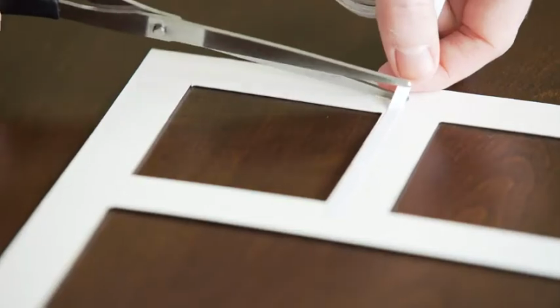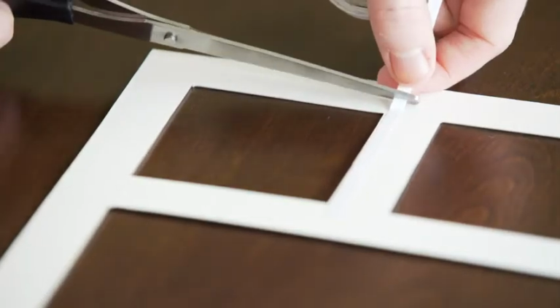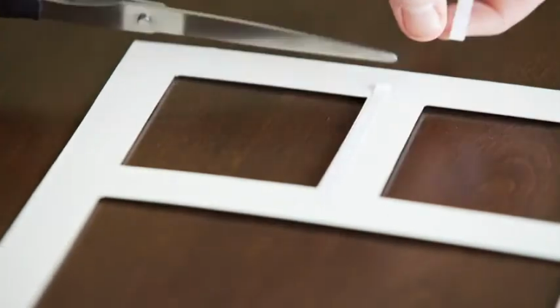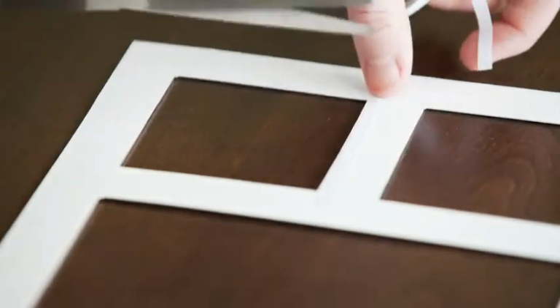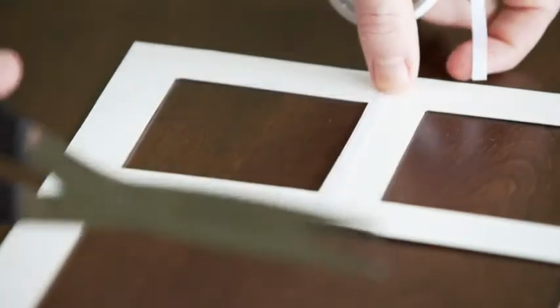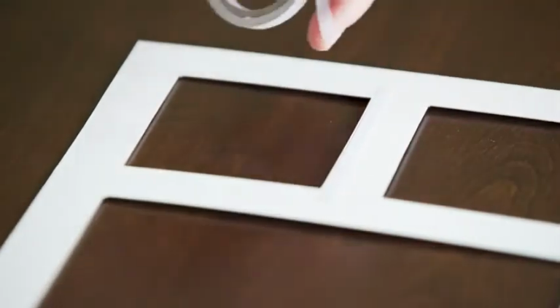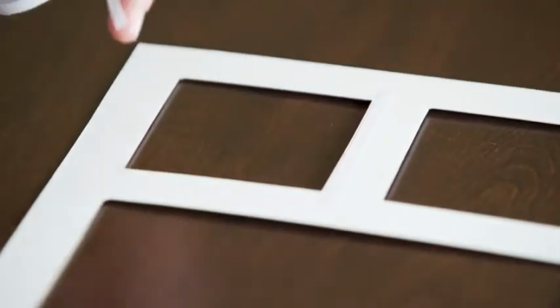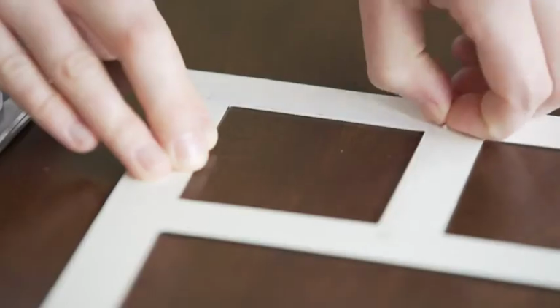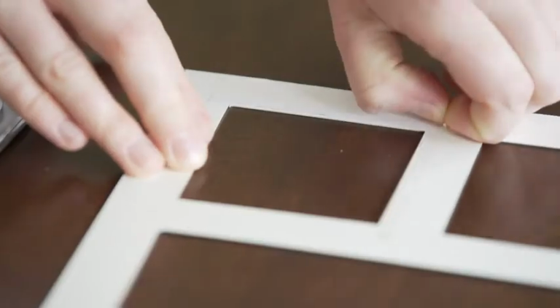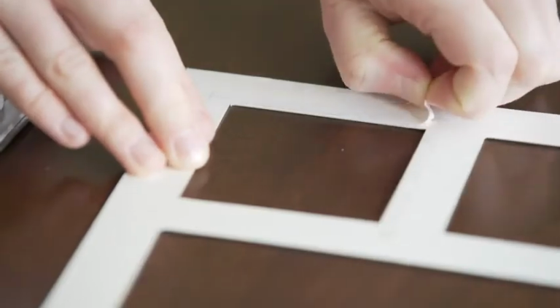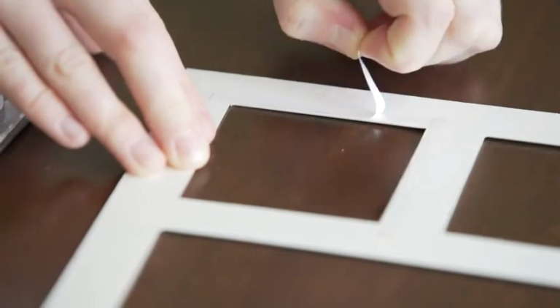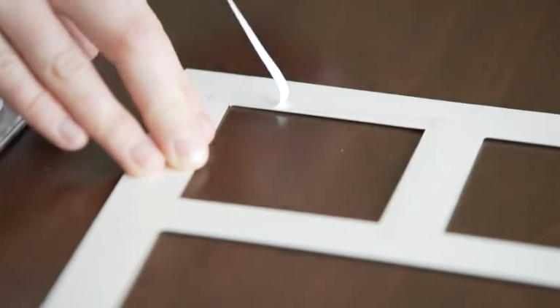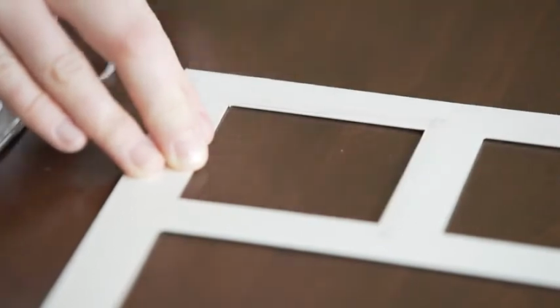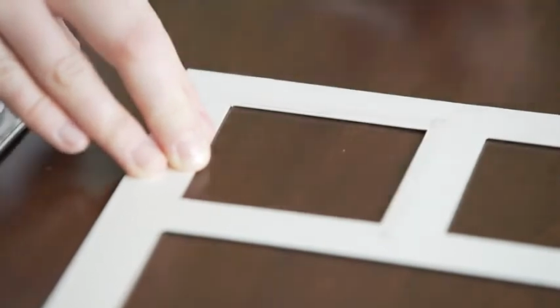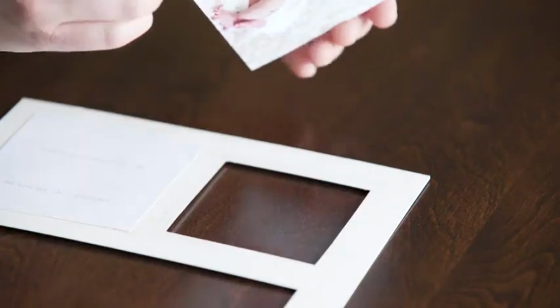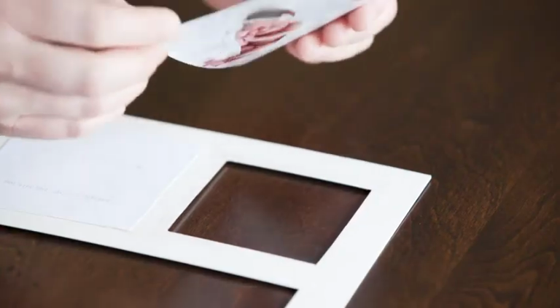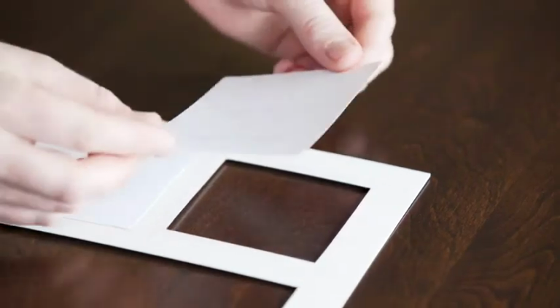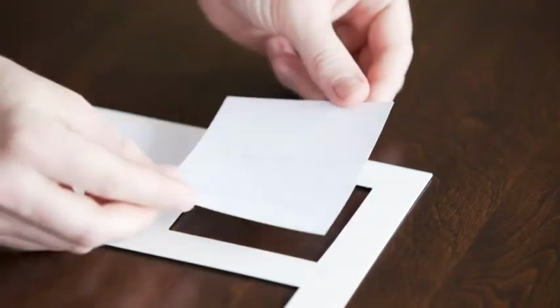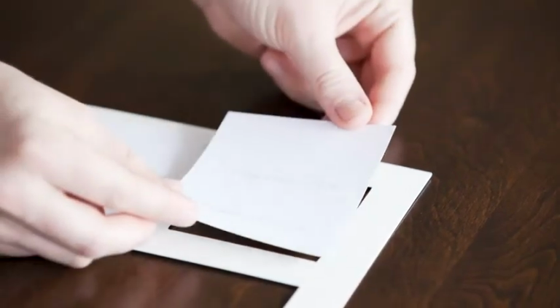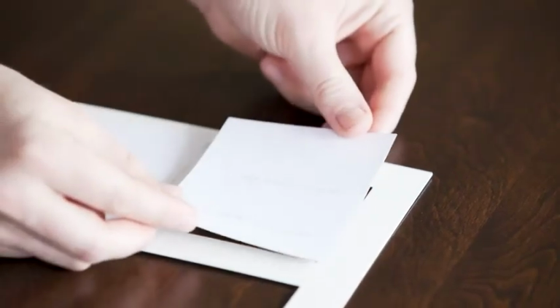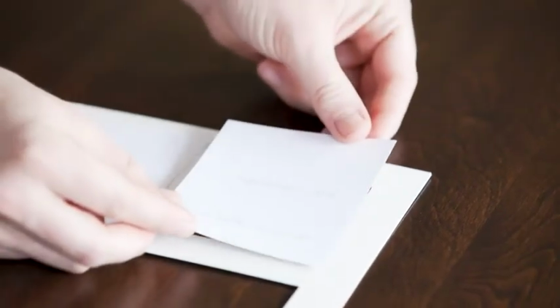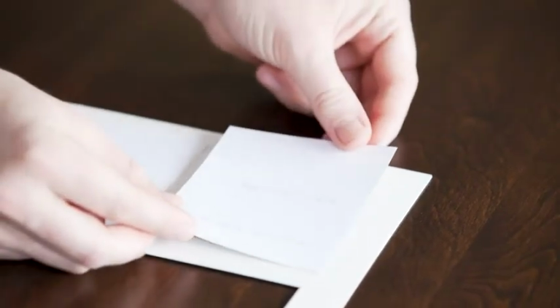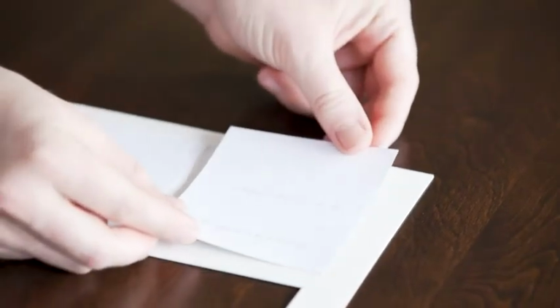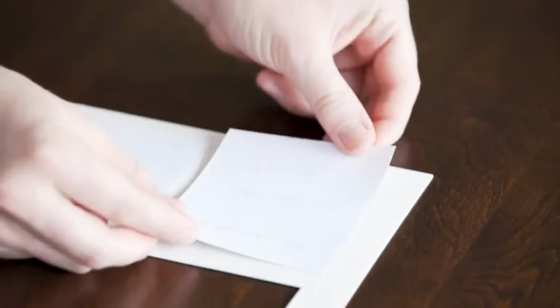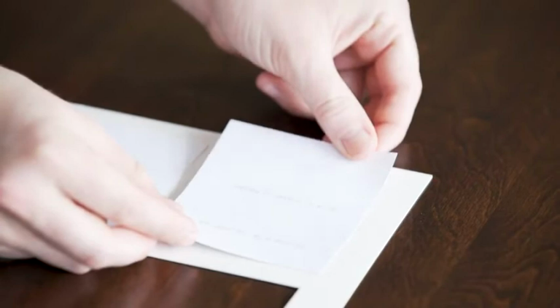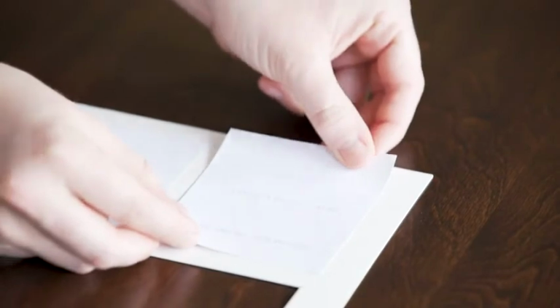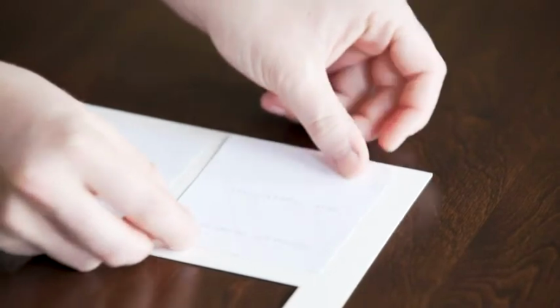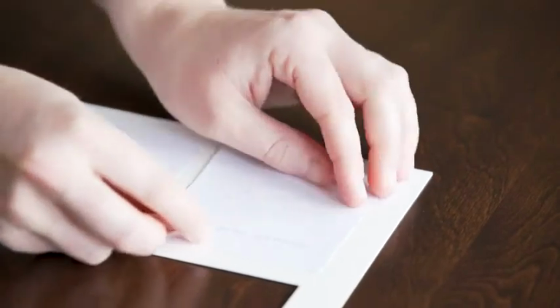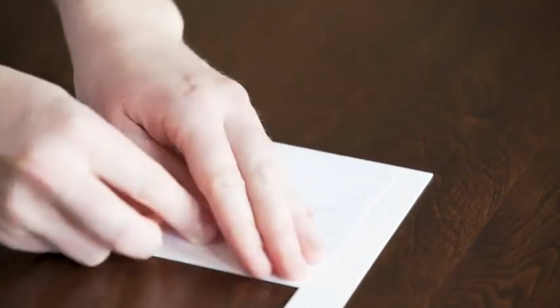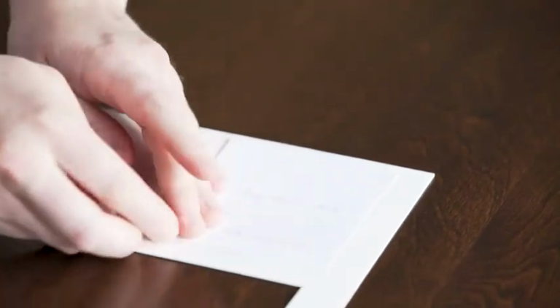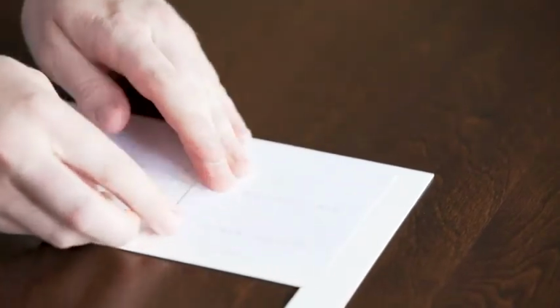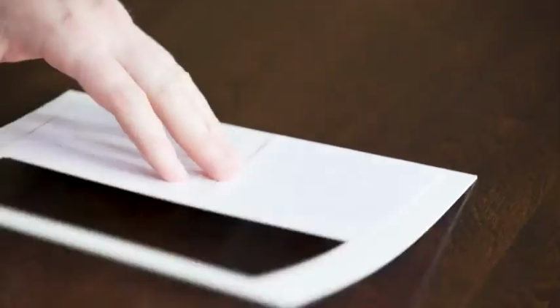Although the opening for the photo is 2.75 by 2.75, be sure to cut the pictures slightly larger than the openings and secure them with the double-sided tape.